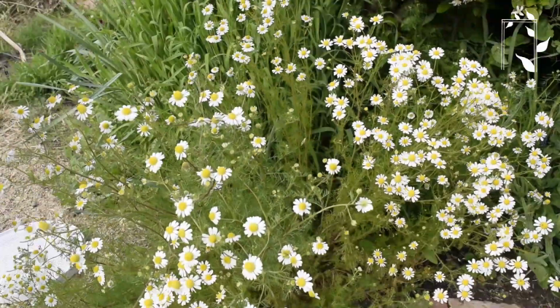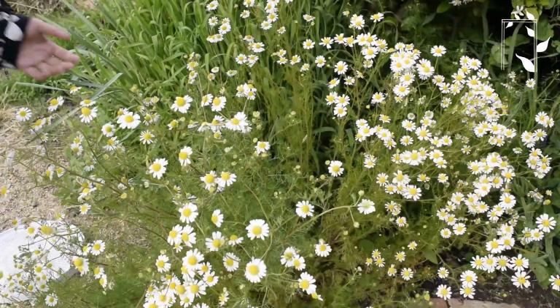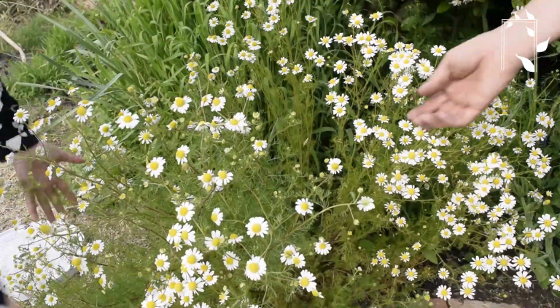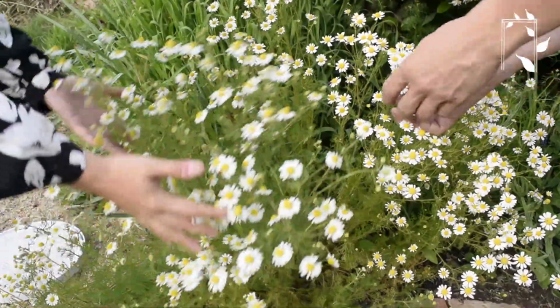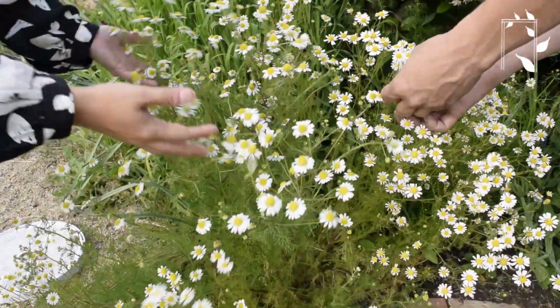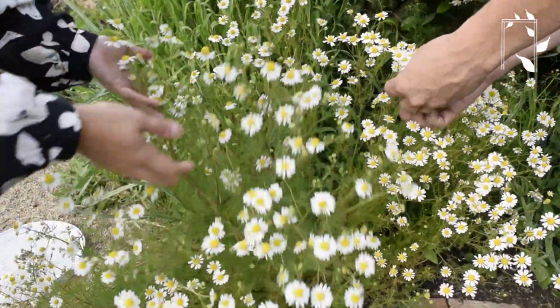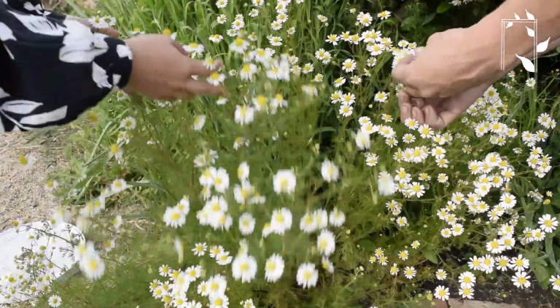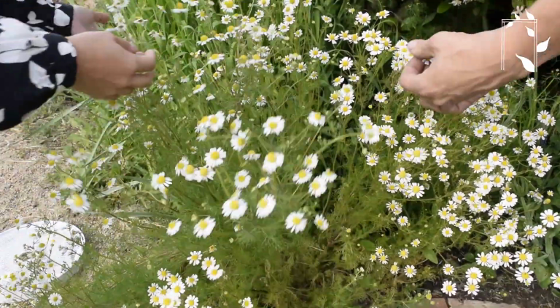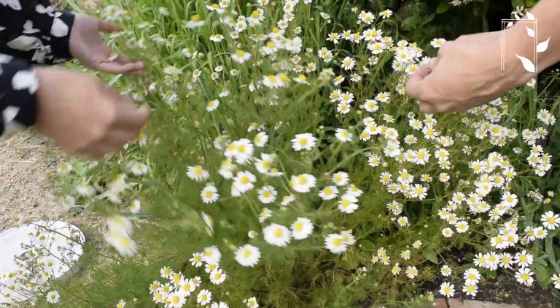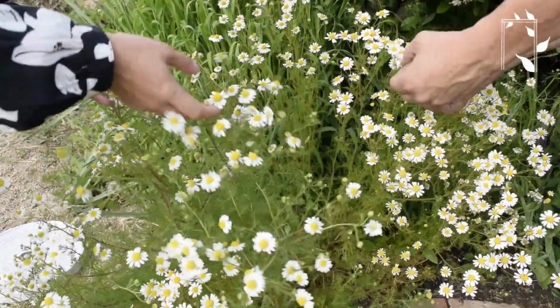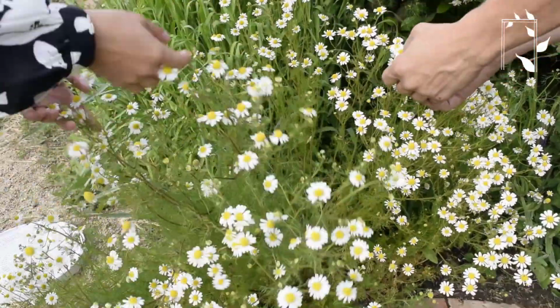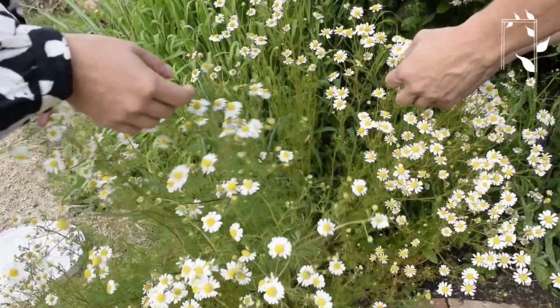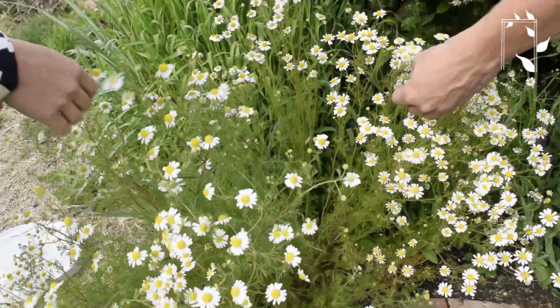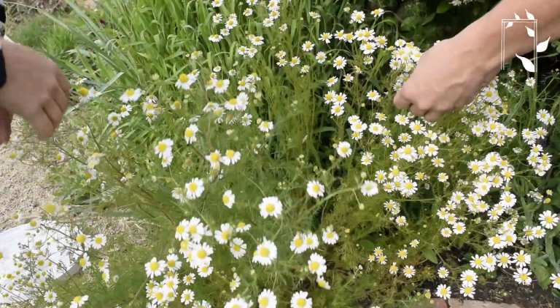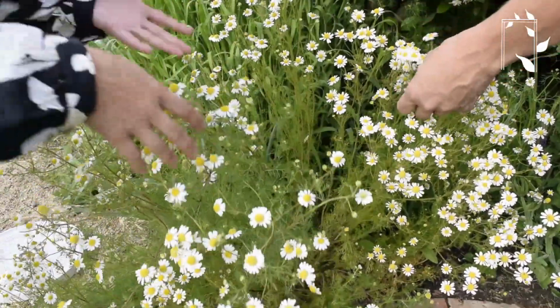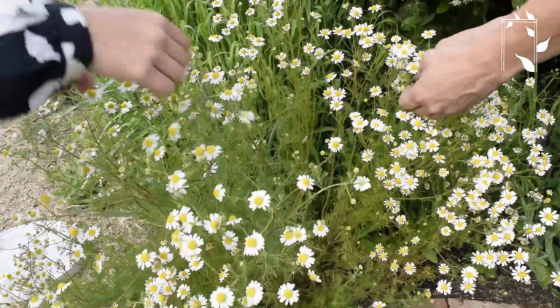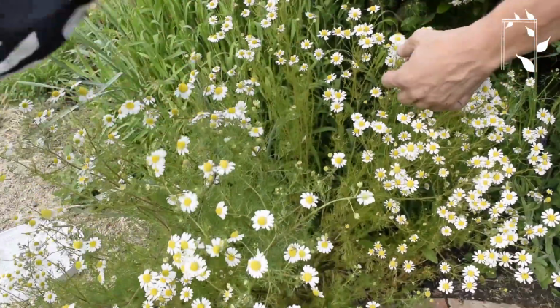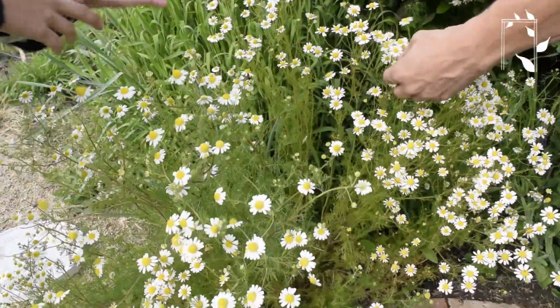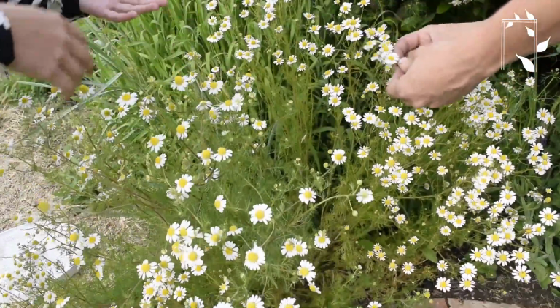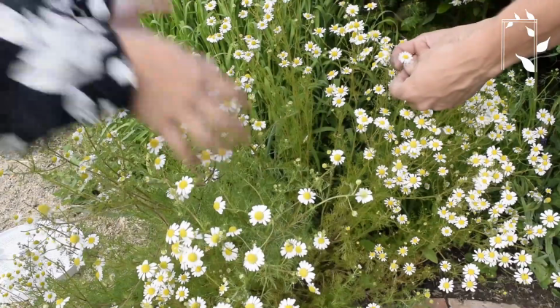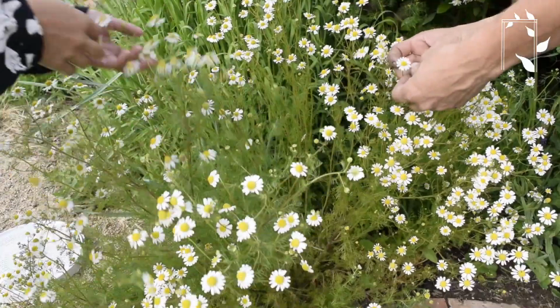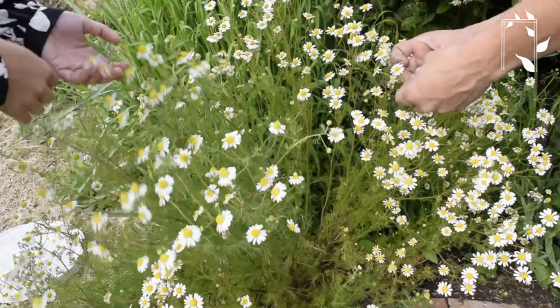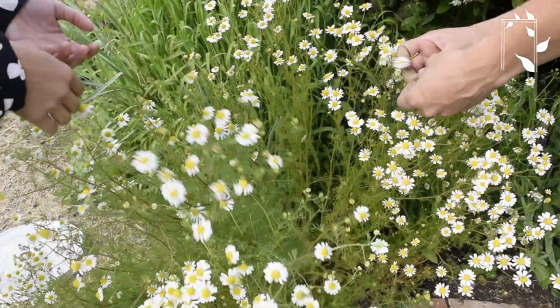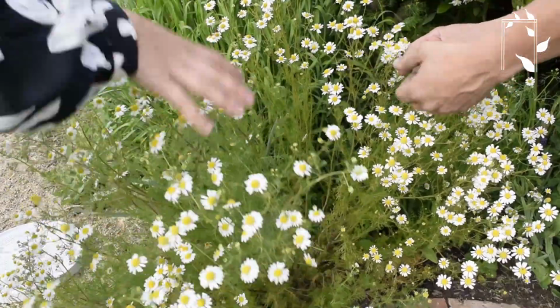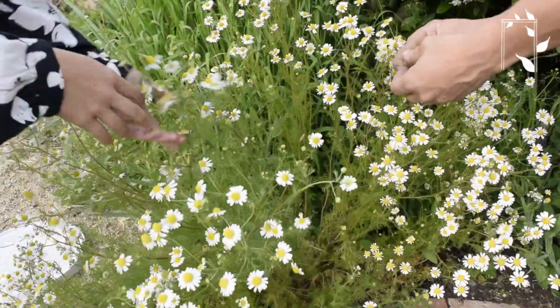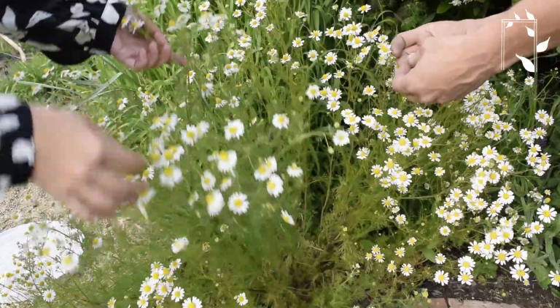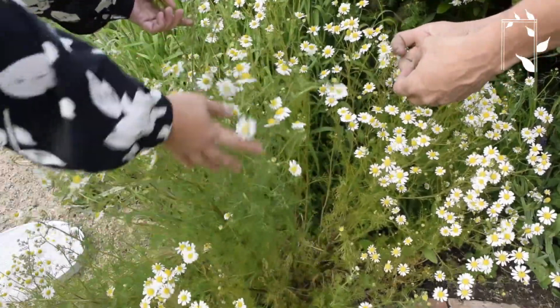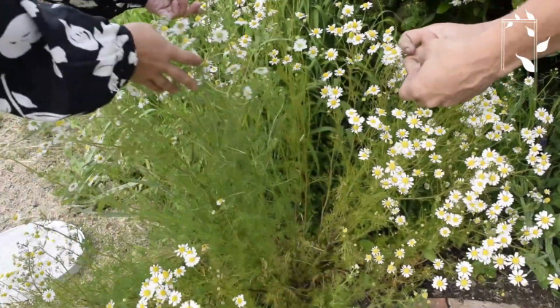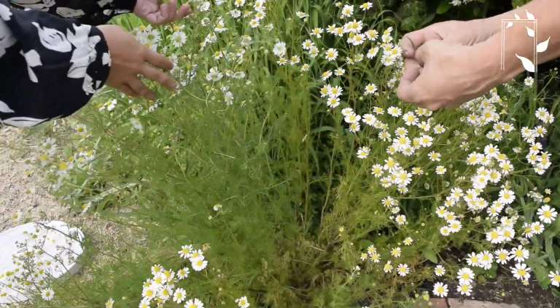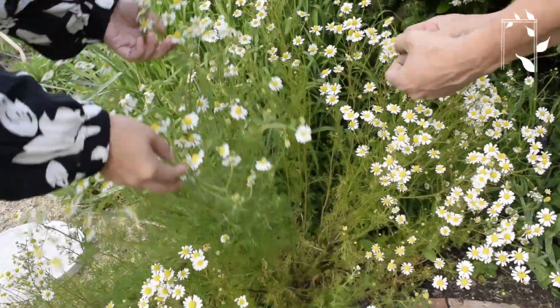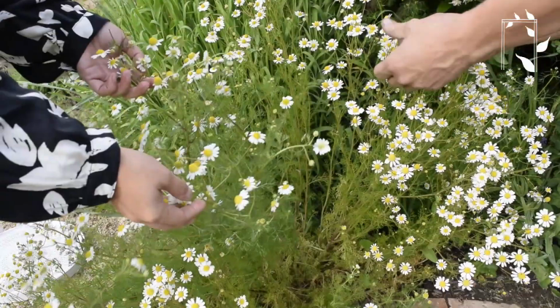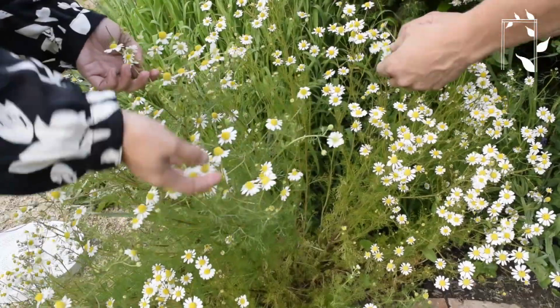Surprisingly, this chamomile is all from one plant. It's pretty big and very happy, but I get that question a lot — like, how many plants is this? This is one. It won't get any taller than this, and it's about two to three feet tall.